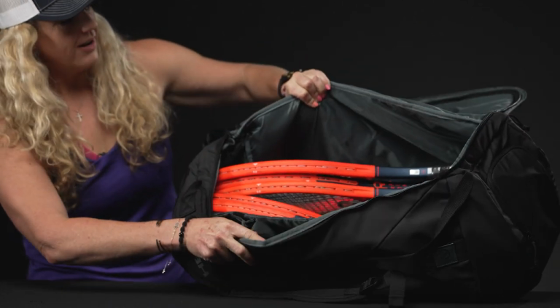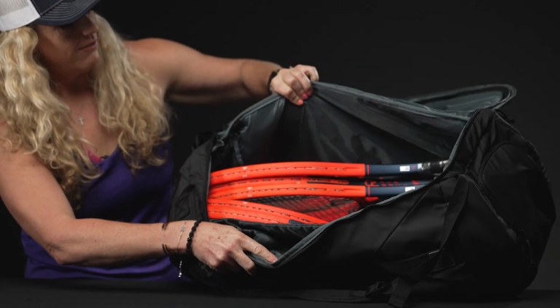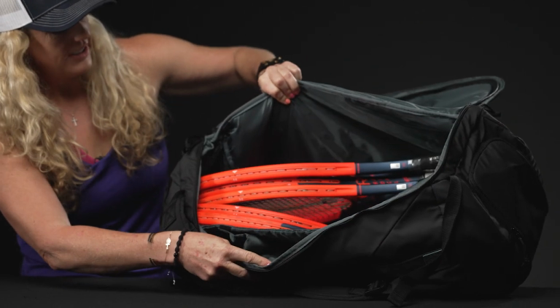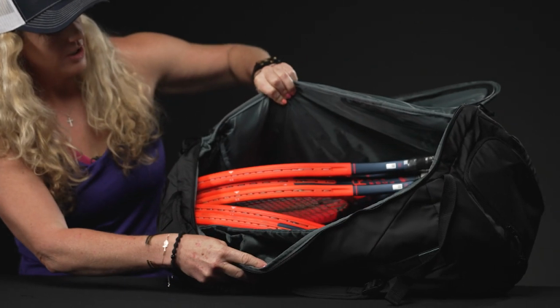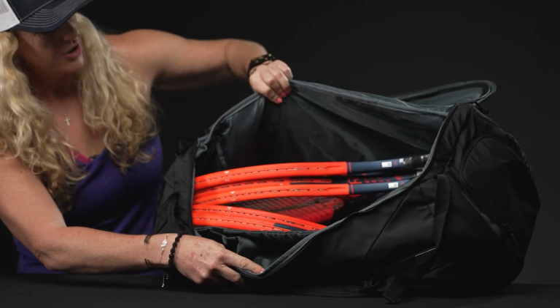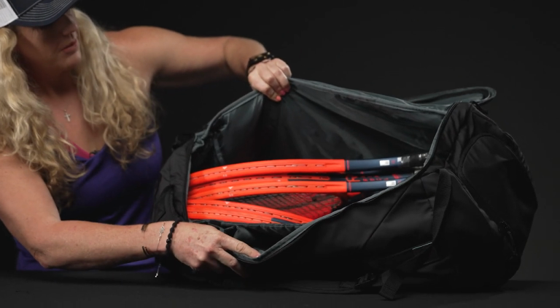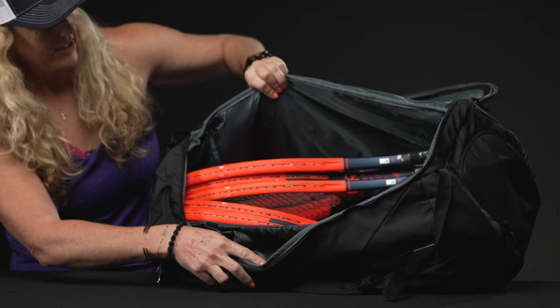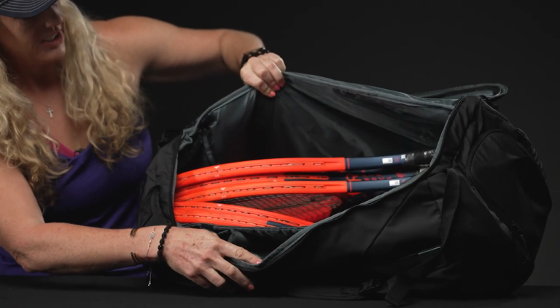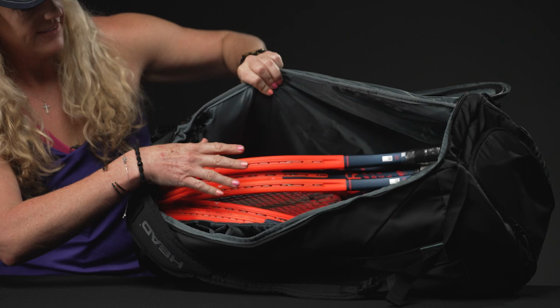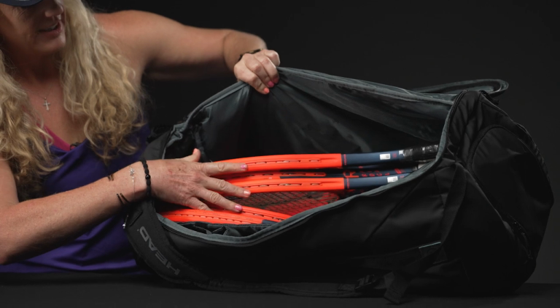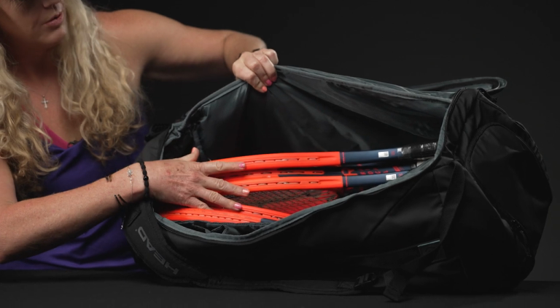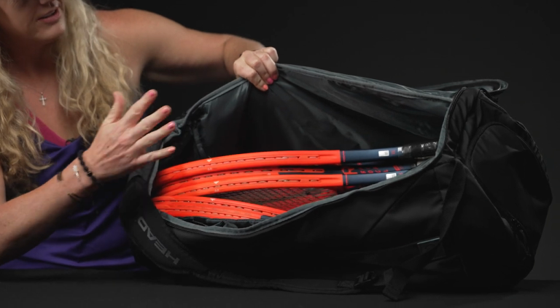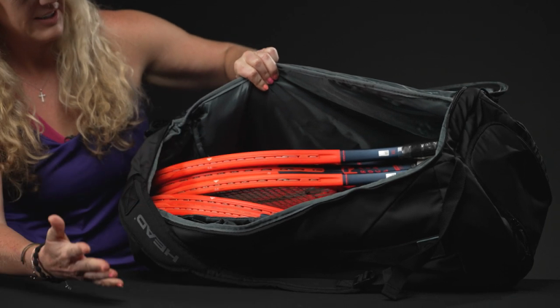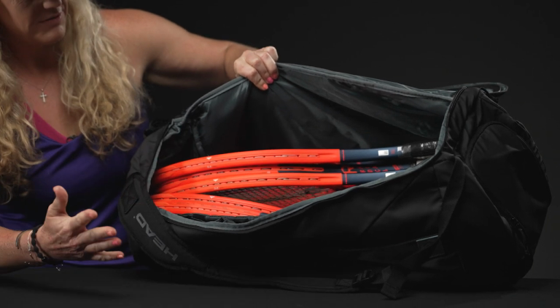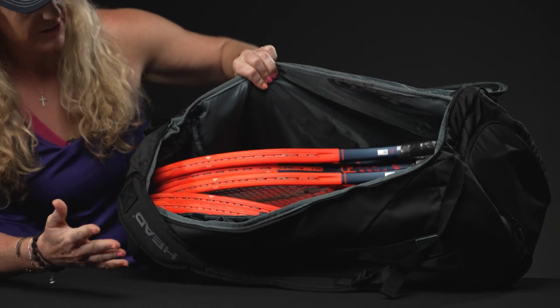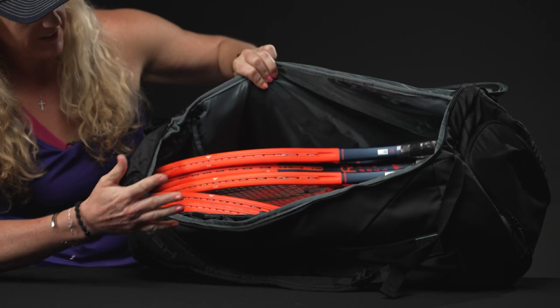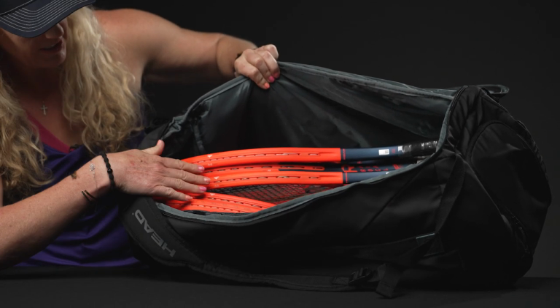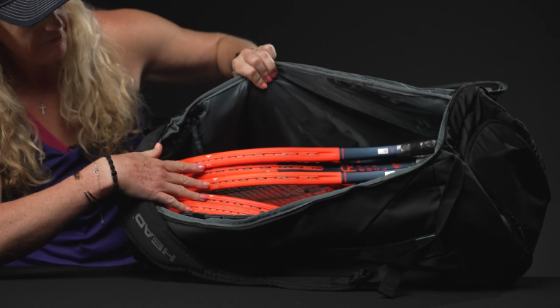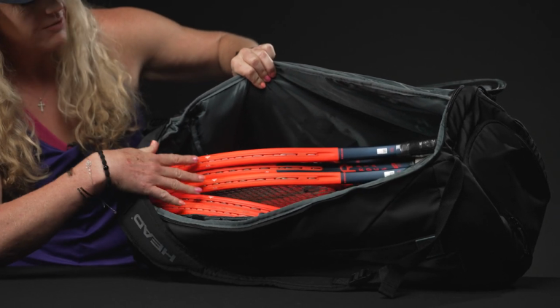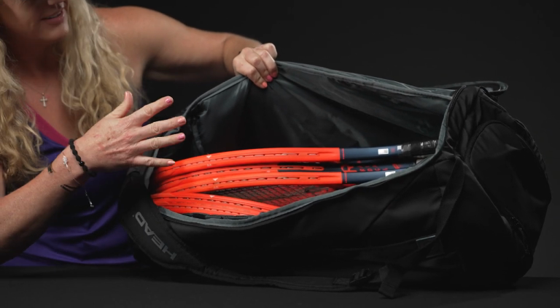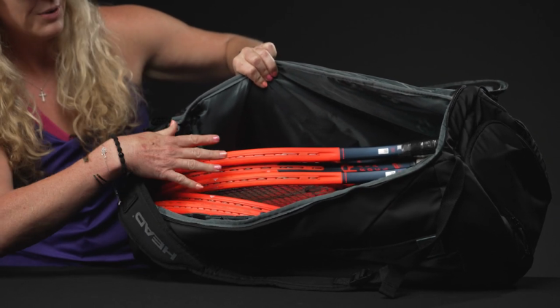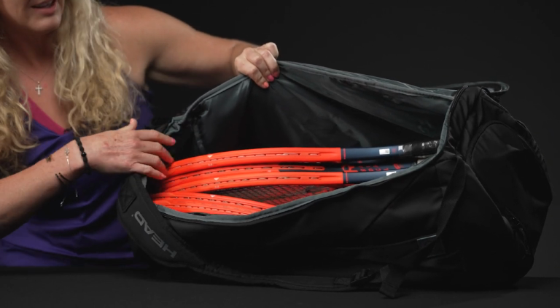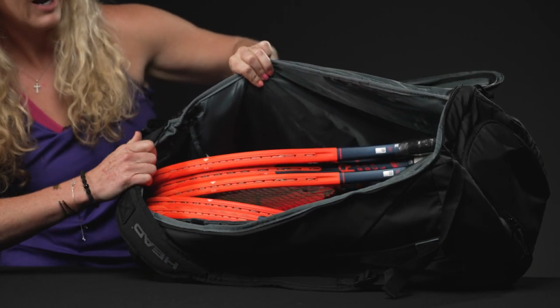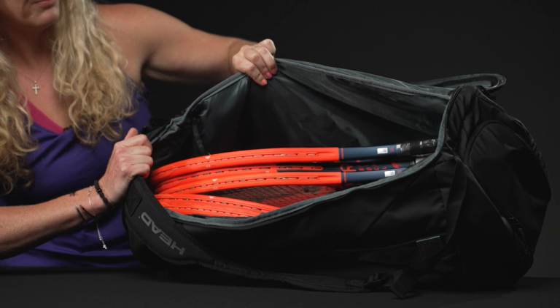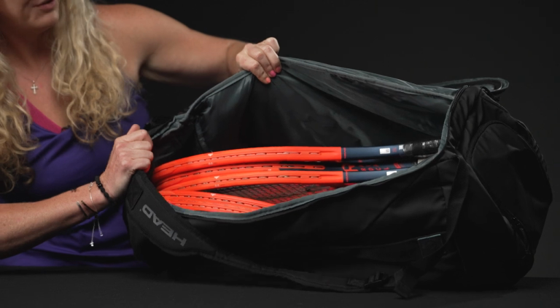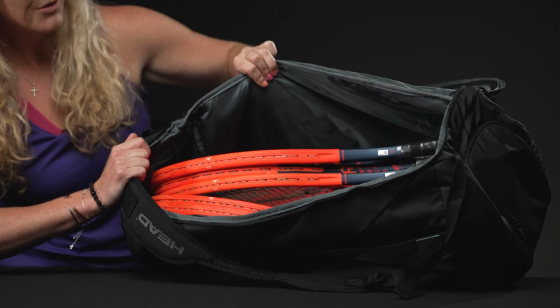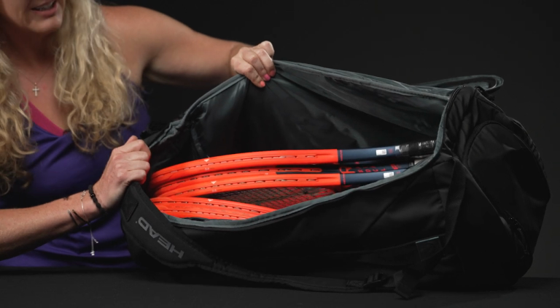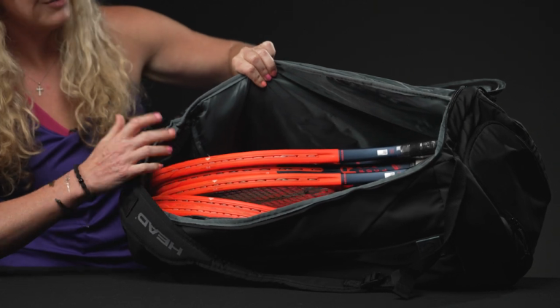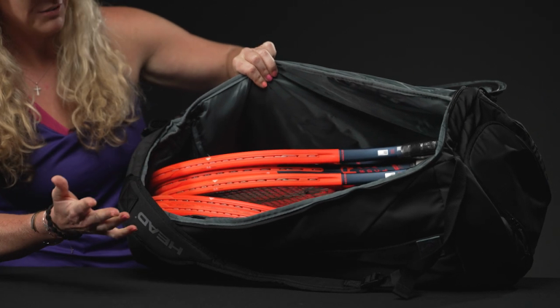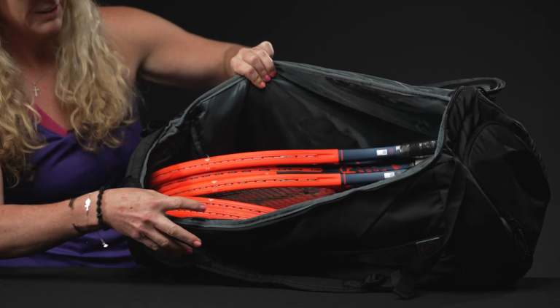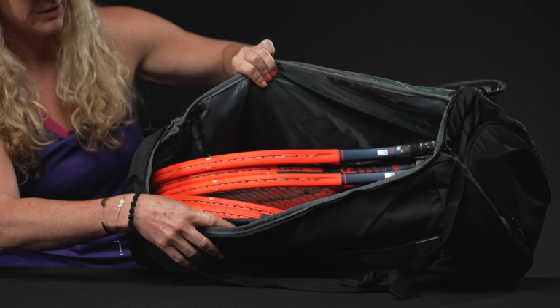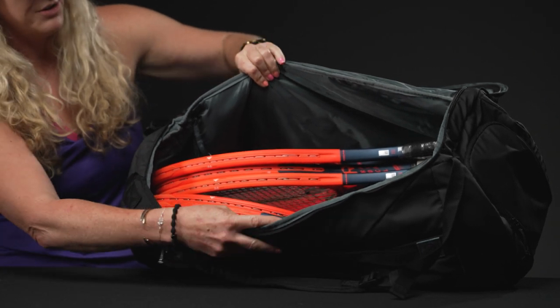We have a very large section inside that can hold a ton of gear. As you can see, I have five rackets in here, and you can see that I could put a few more in there just fine if I wanted to.